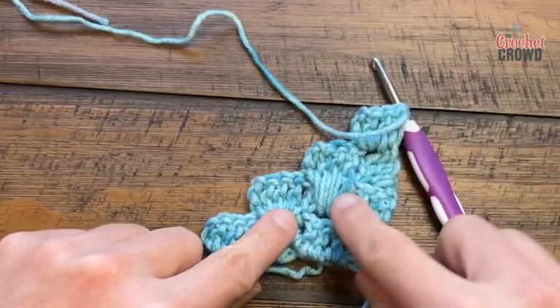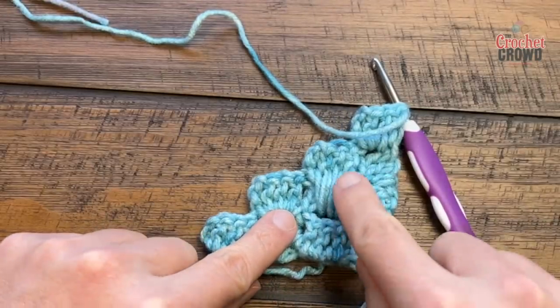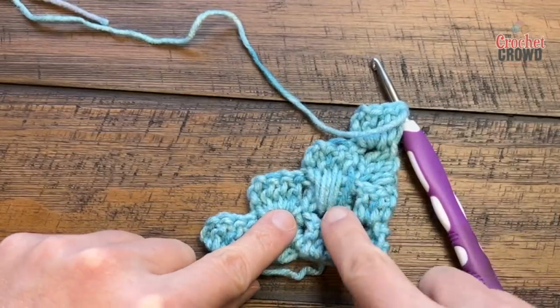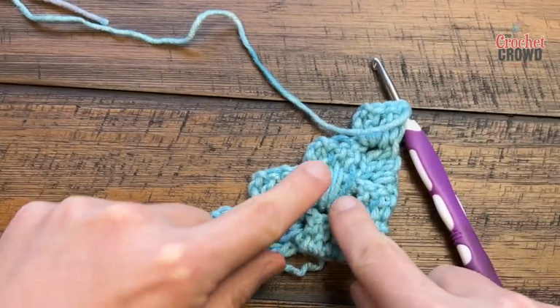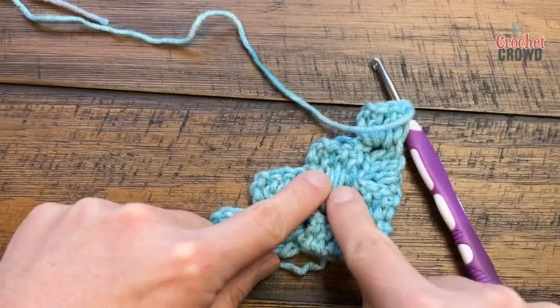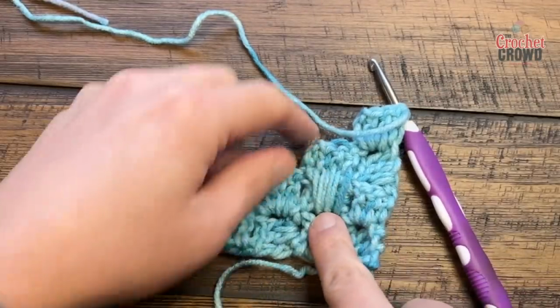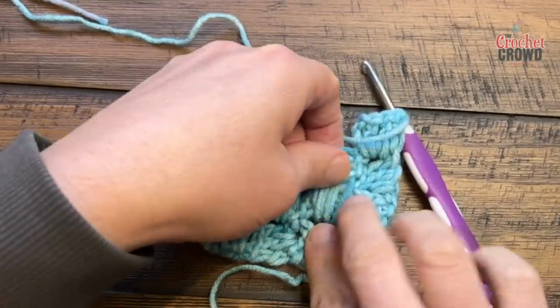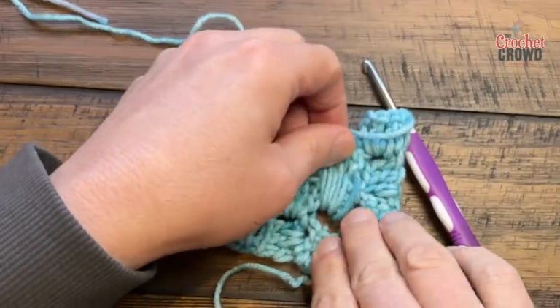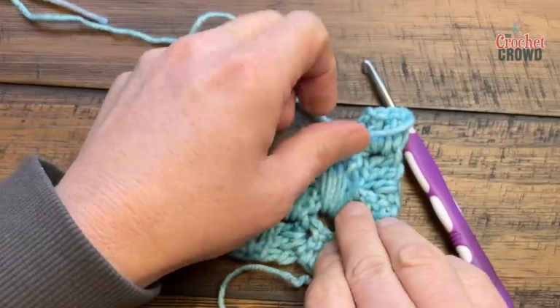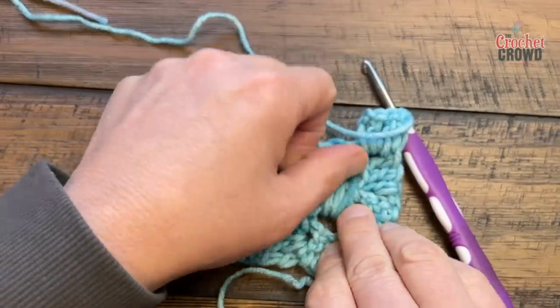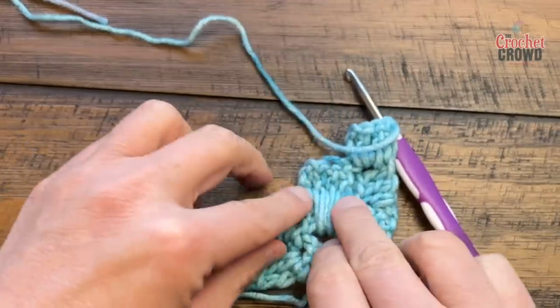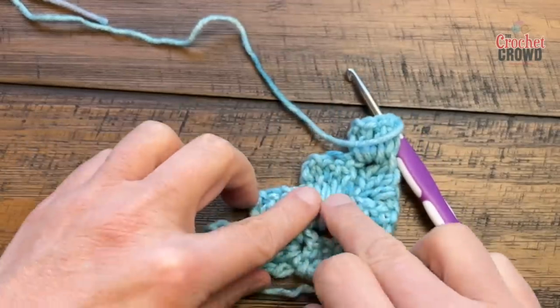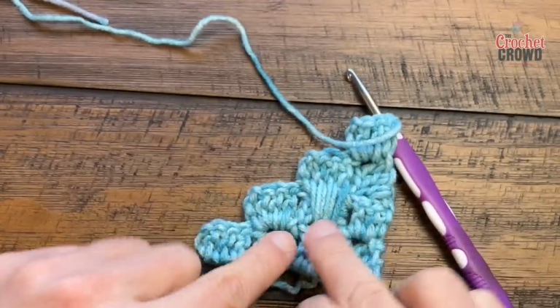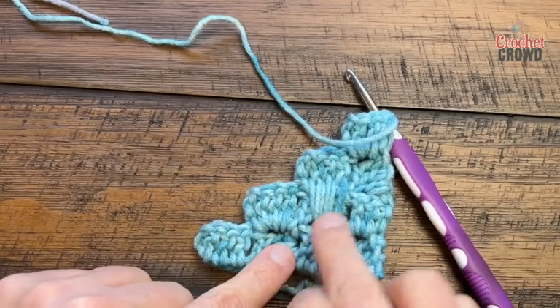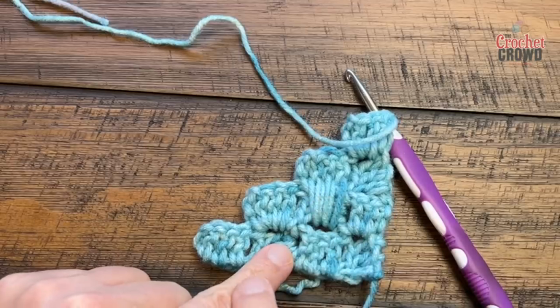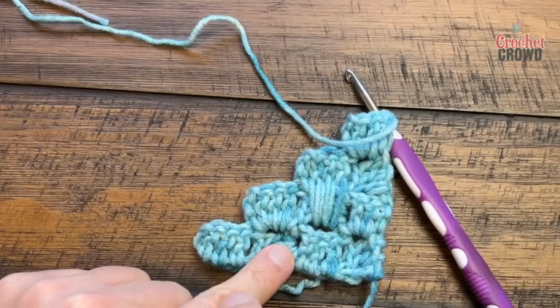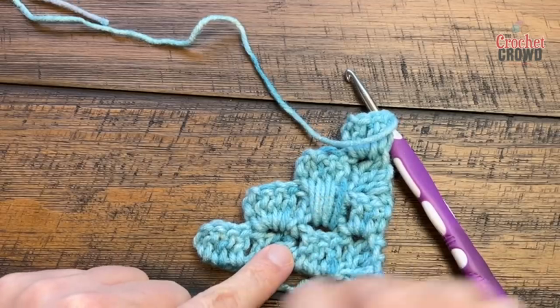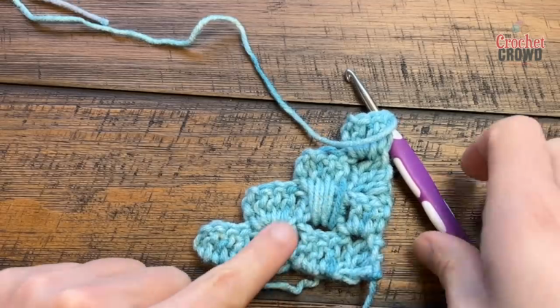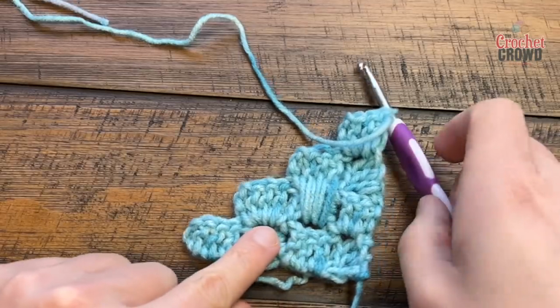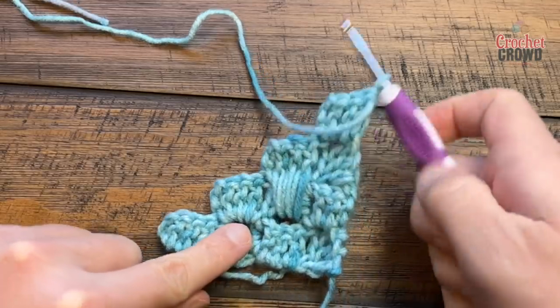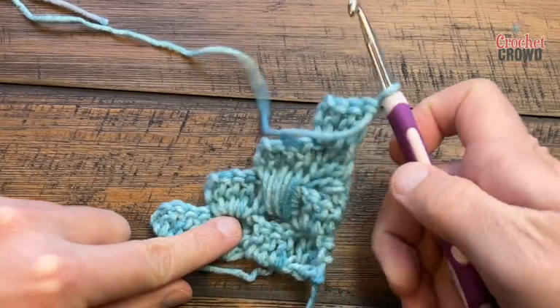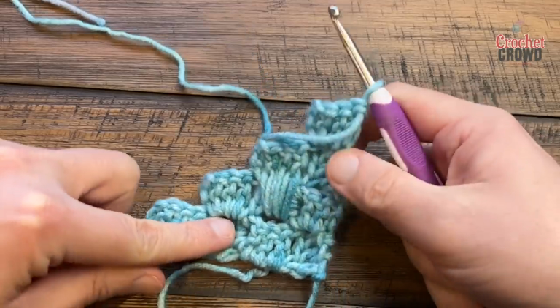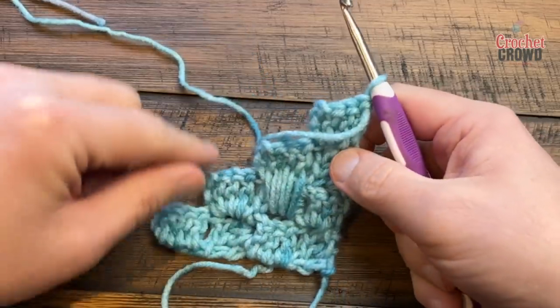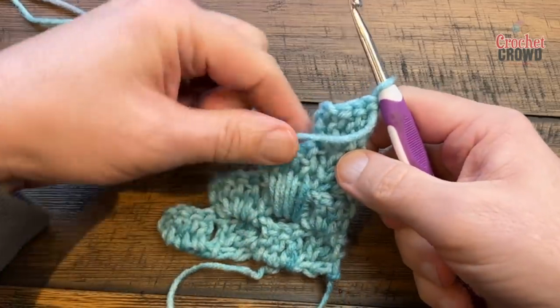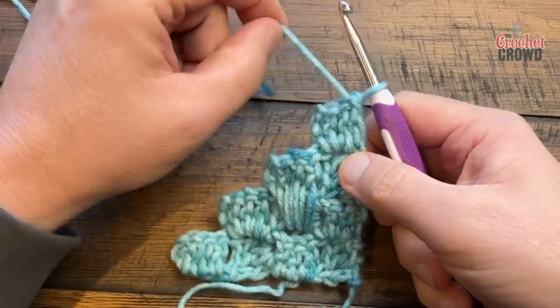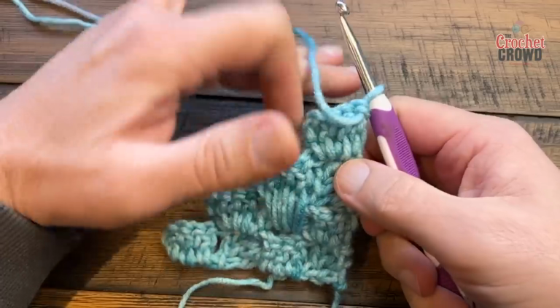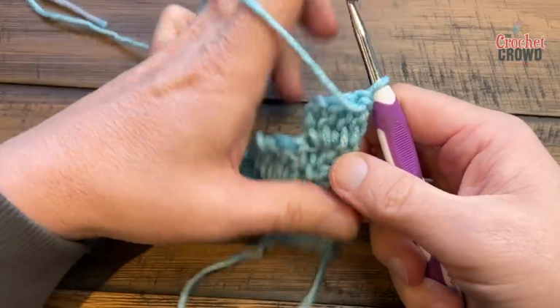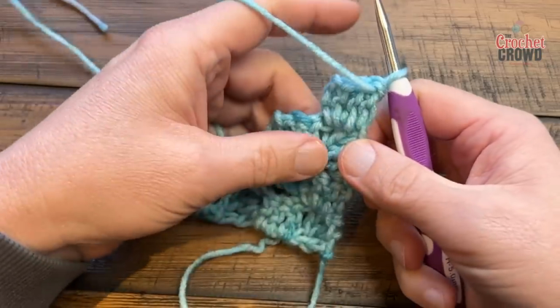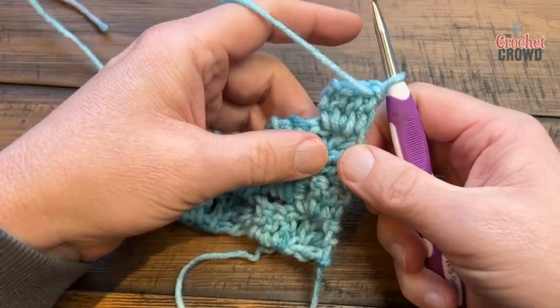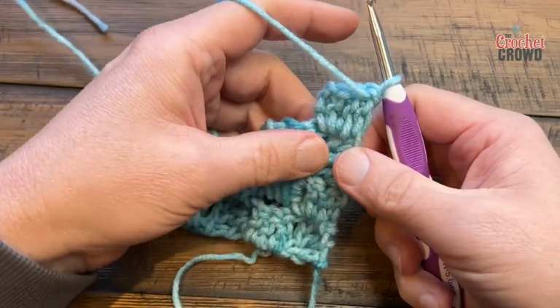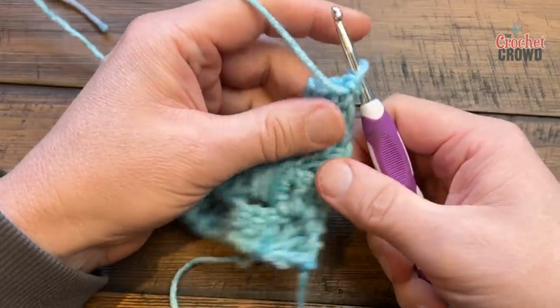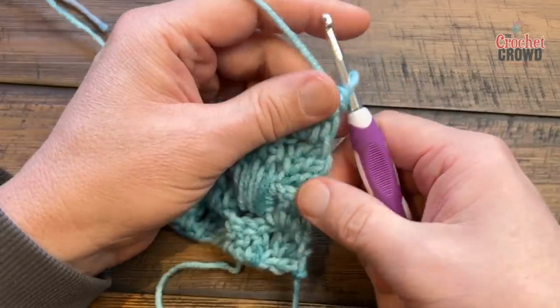This is a little bit loose, so just pull things and be a little more consistent — it may take you a bit of practice. Maybe do a practice swatch just to get the feeling of it. Let's do the next row.